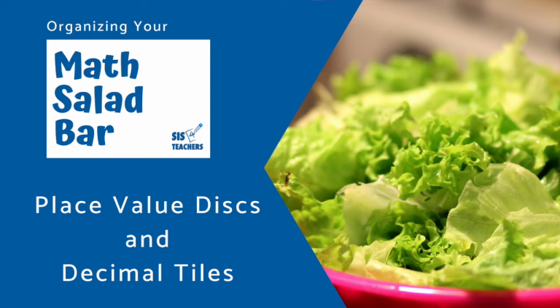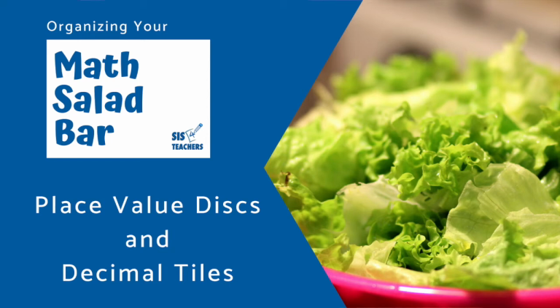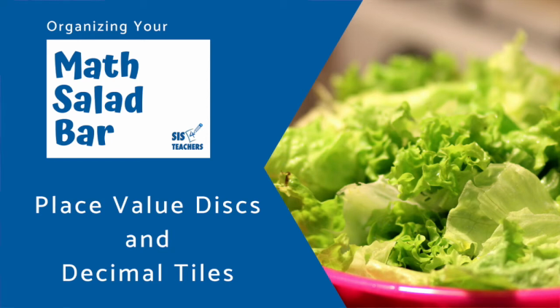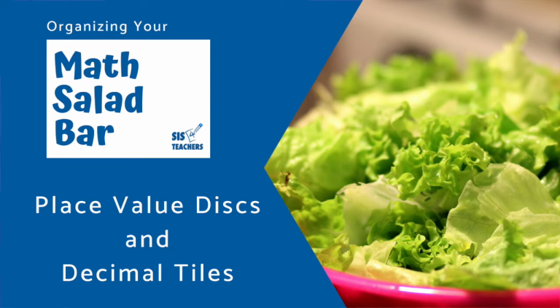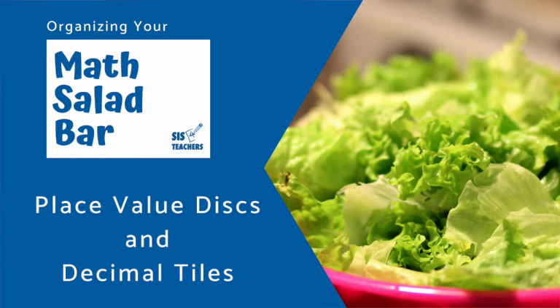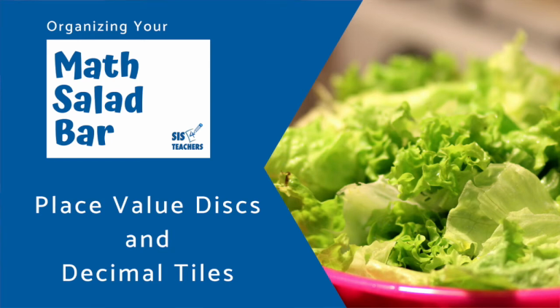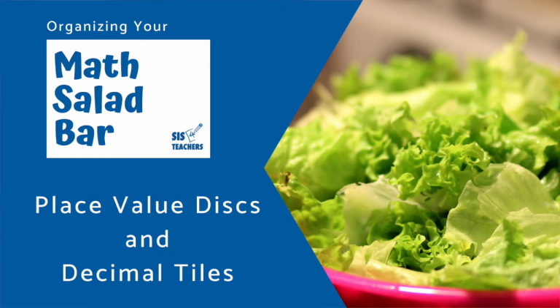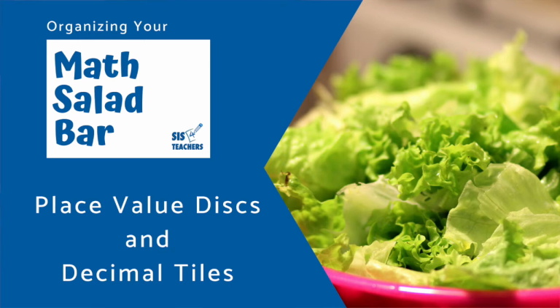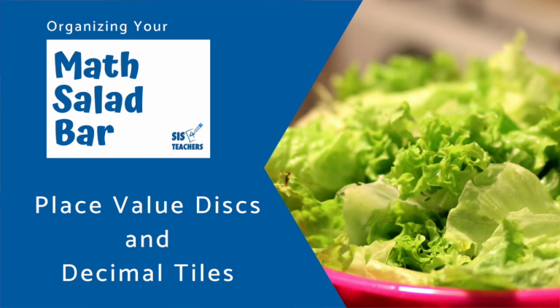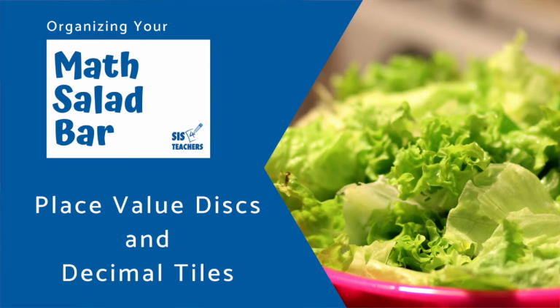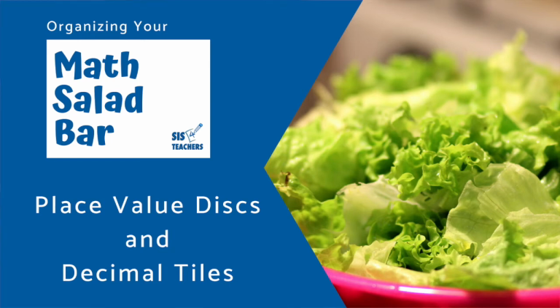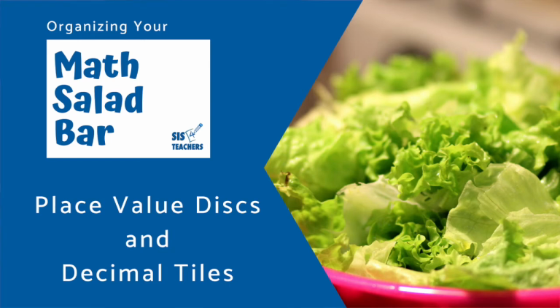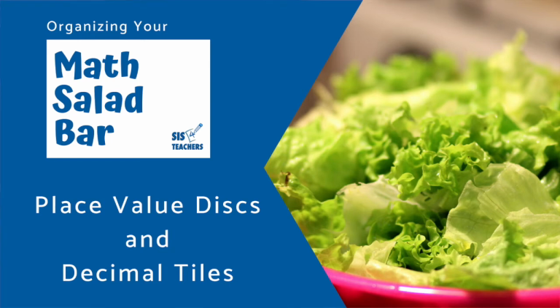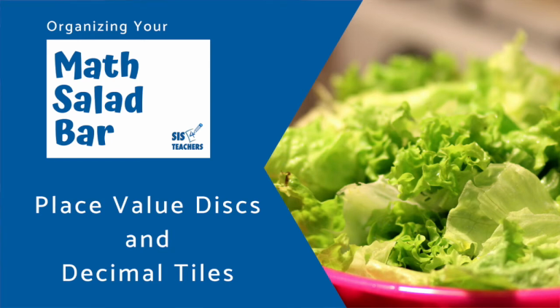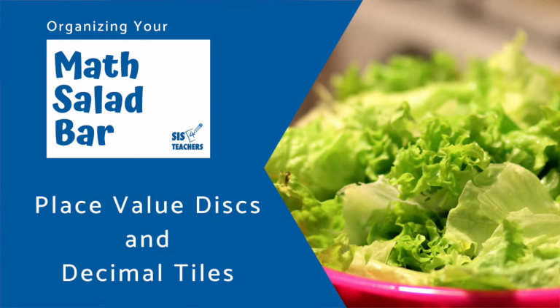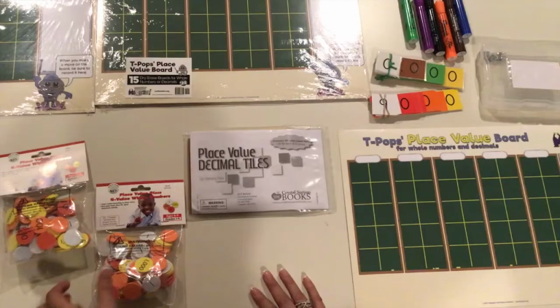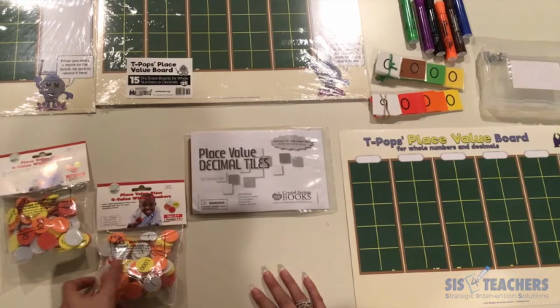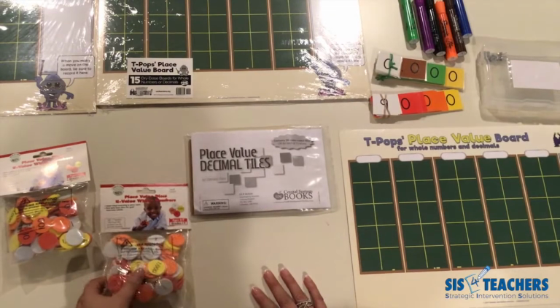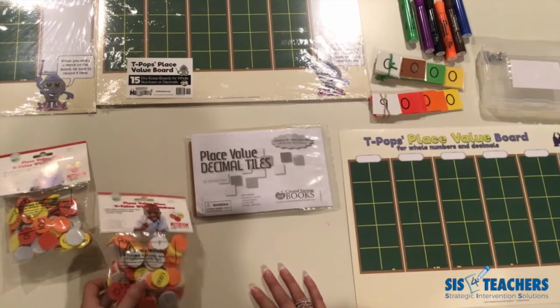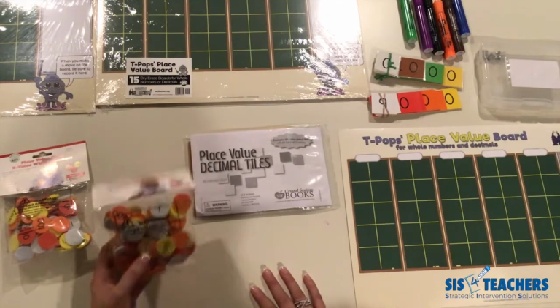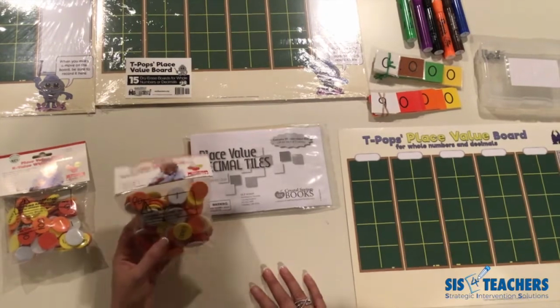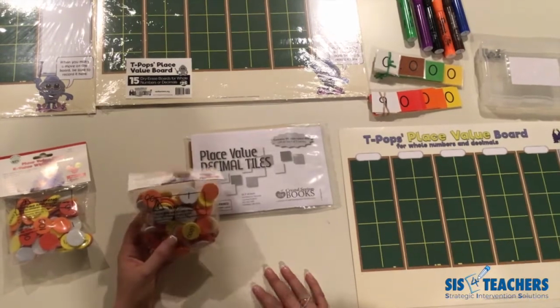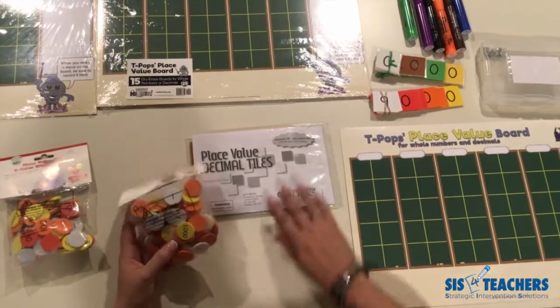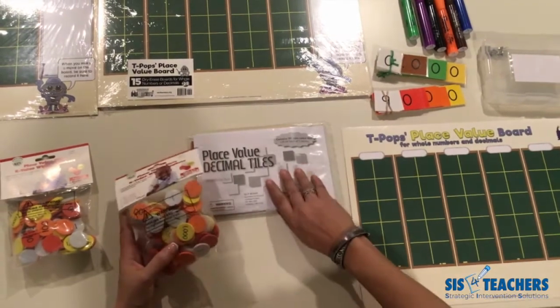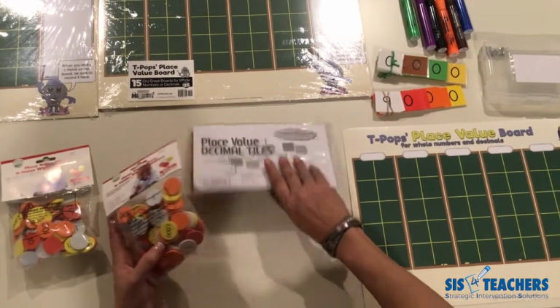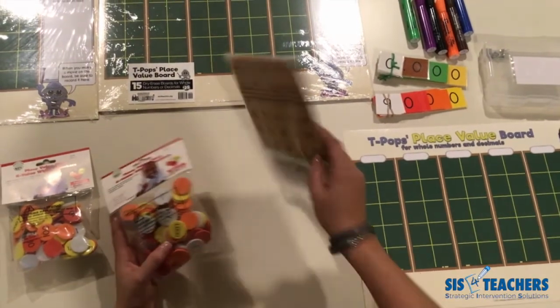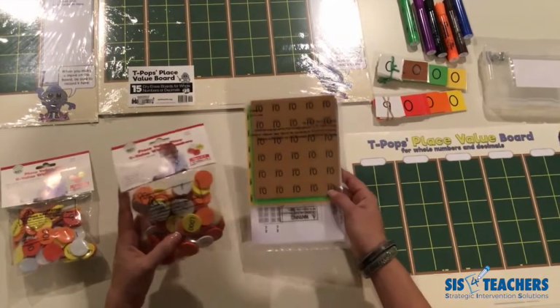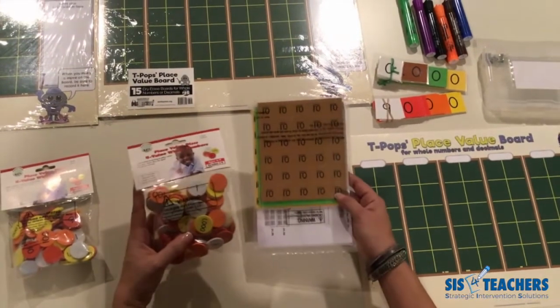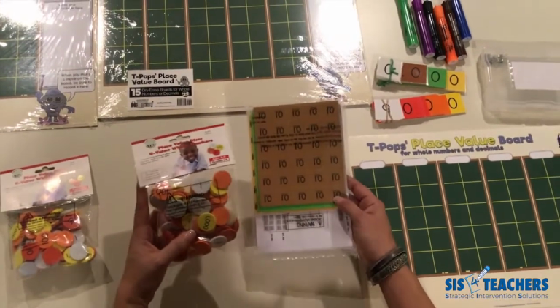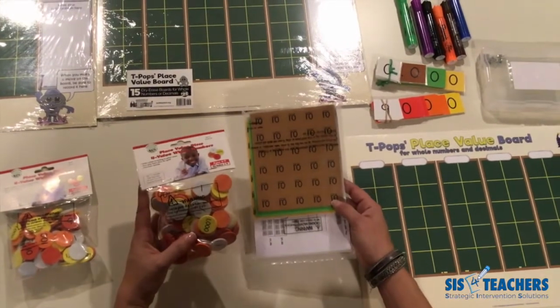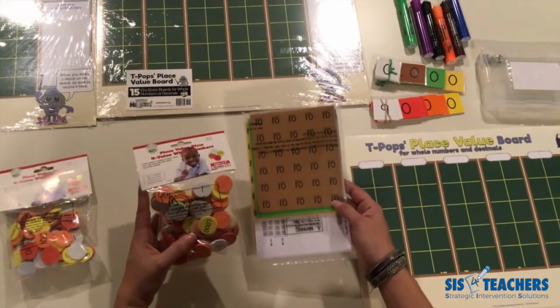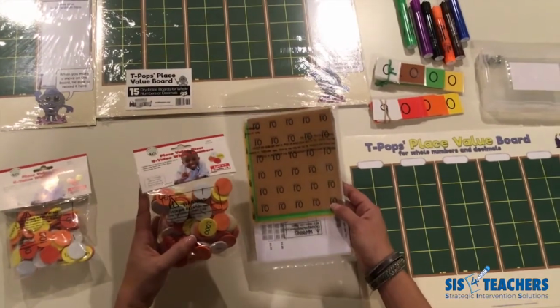Thanks for joining us. Today we're going to be talking about how to set up place value discs and decimal tiles for student use.